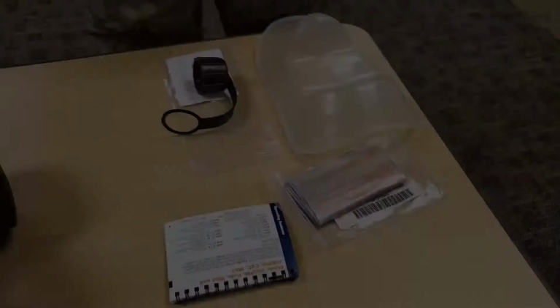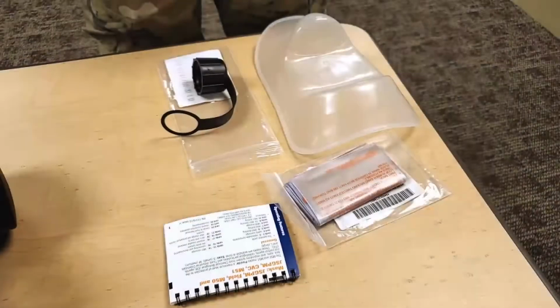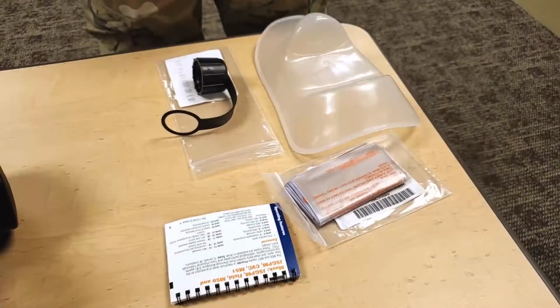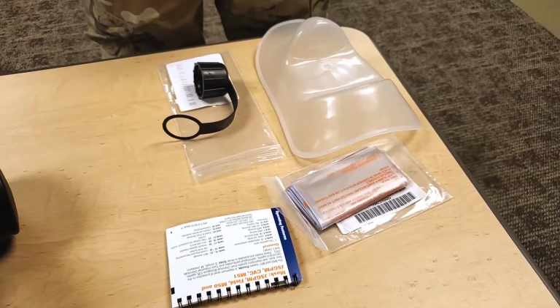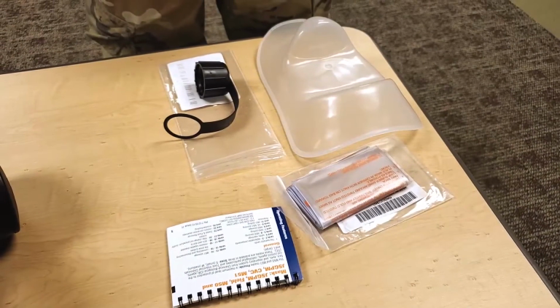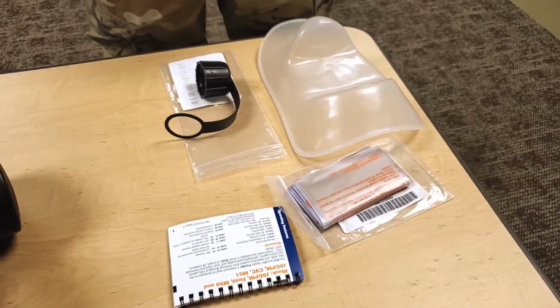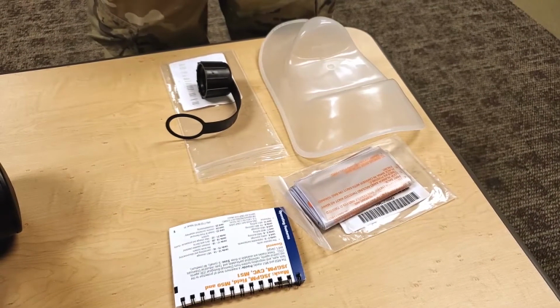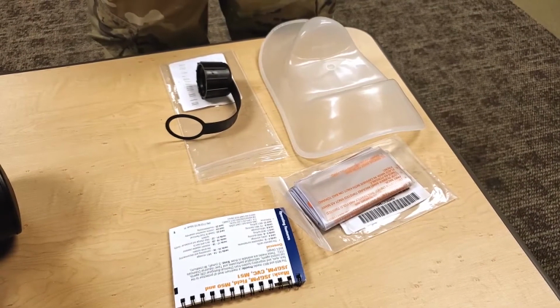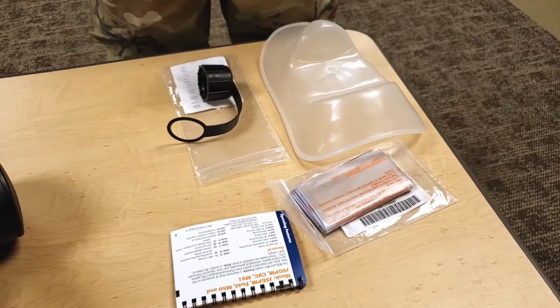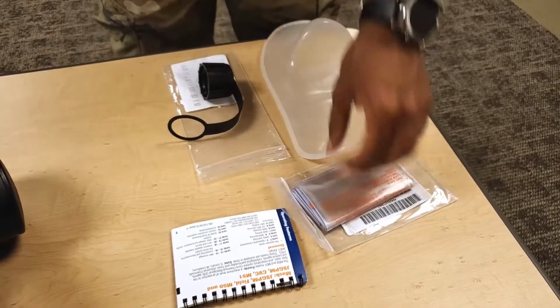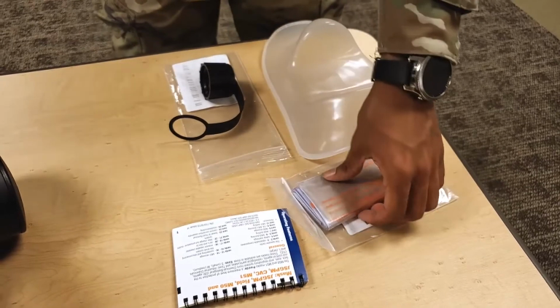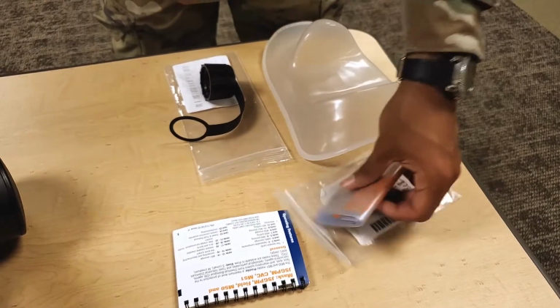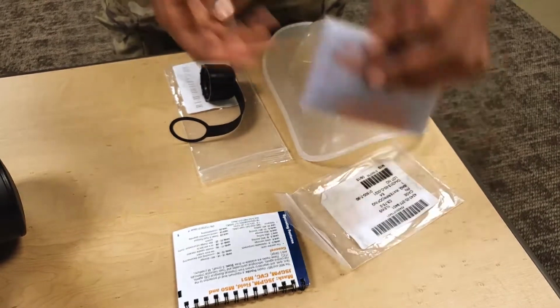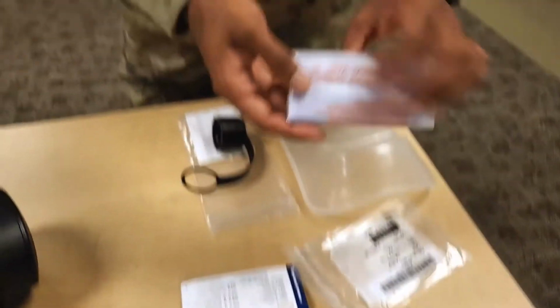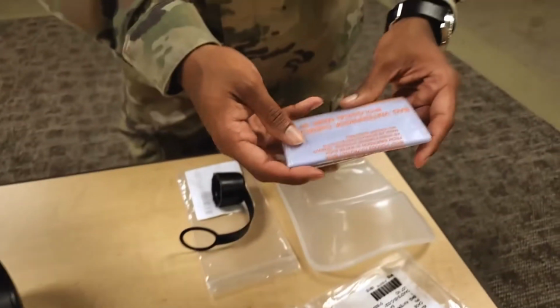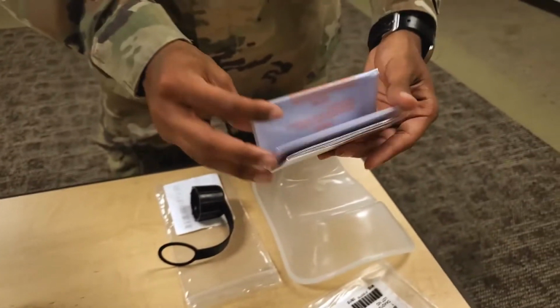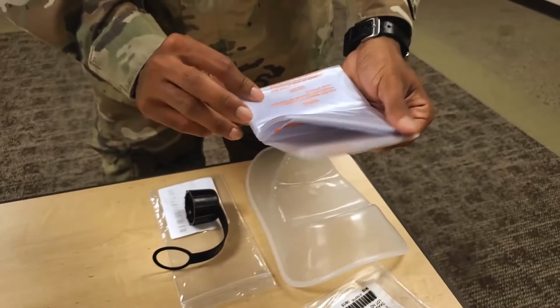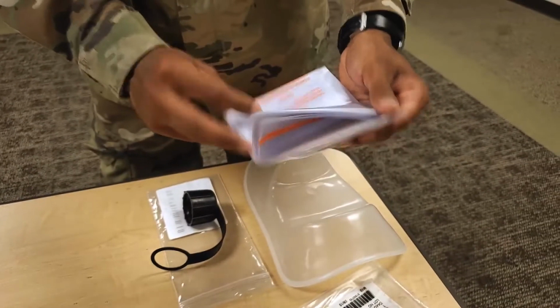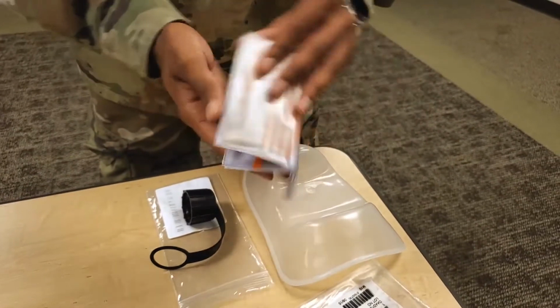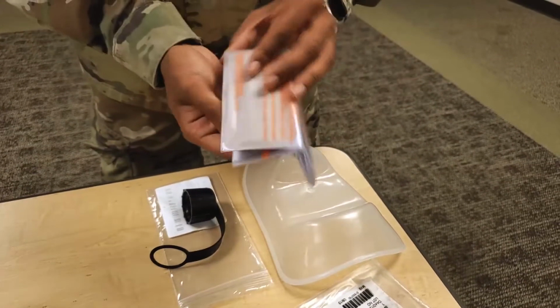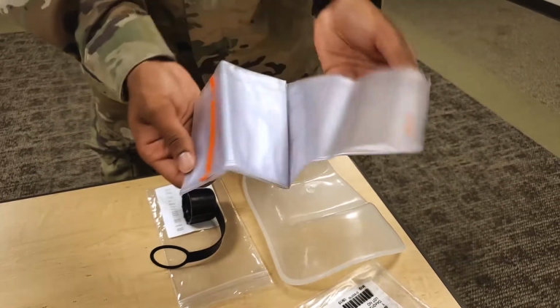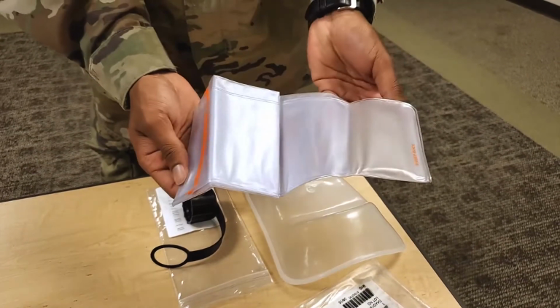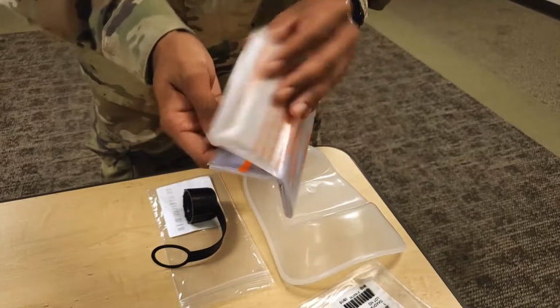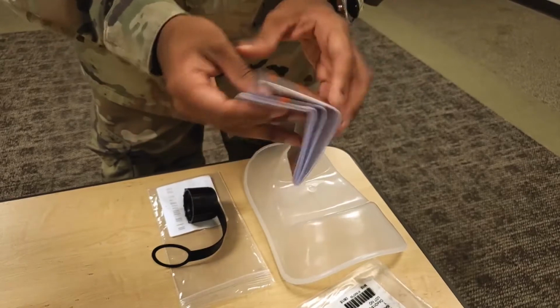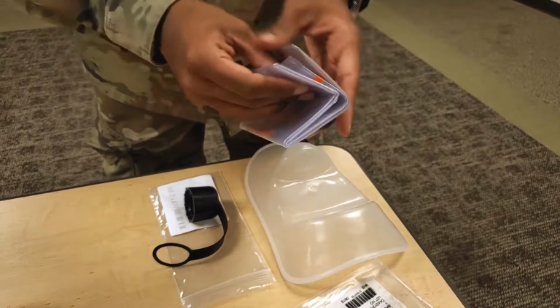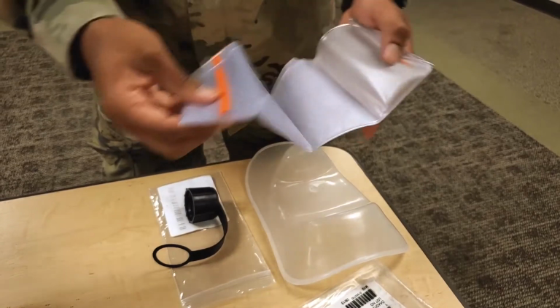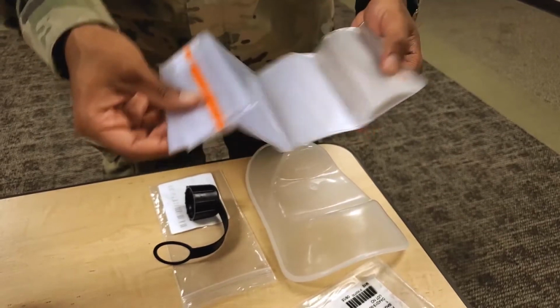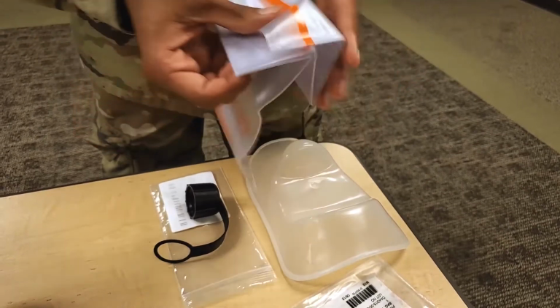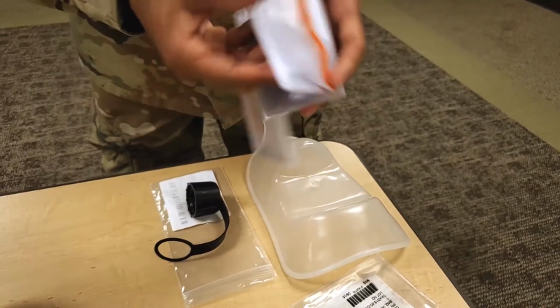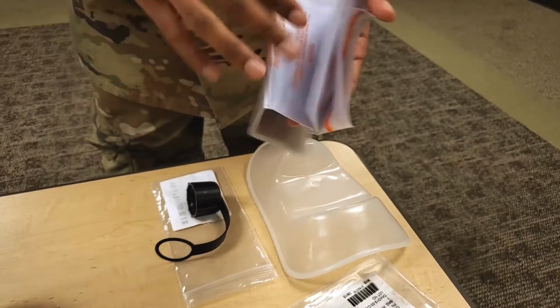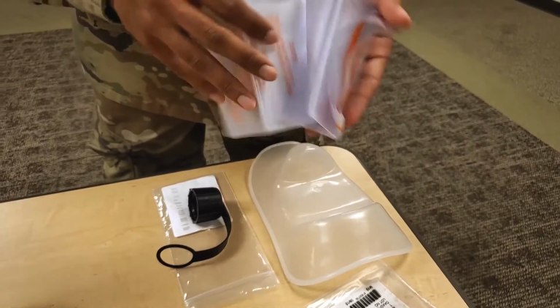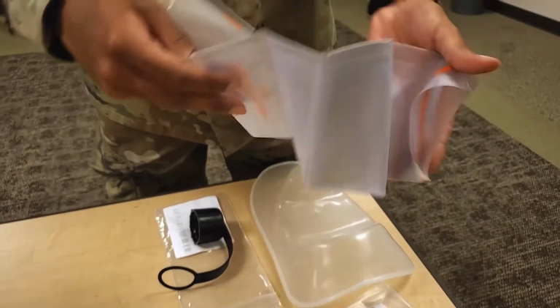Item number seventeen. Inspect the waterproofing bag for cracks, tears, holes, or brittleness. Check that three rubber bands are in the bag and are not sticky, broken, or brittle.